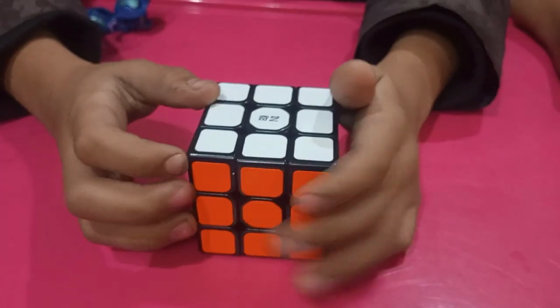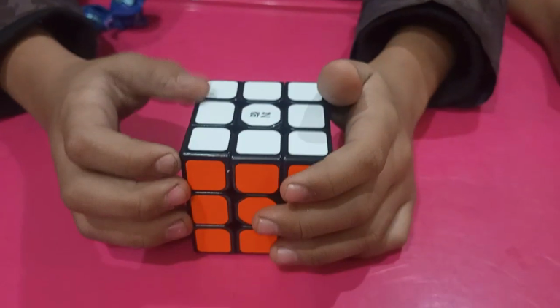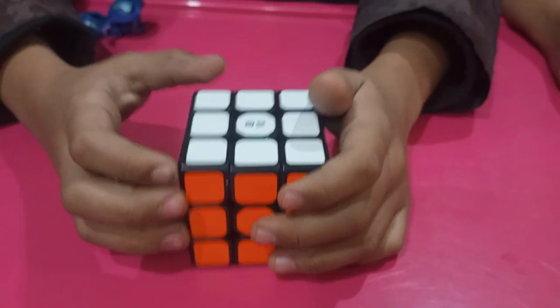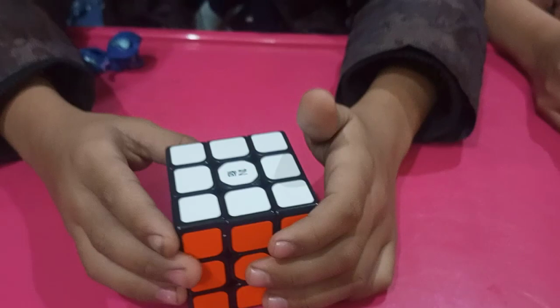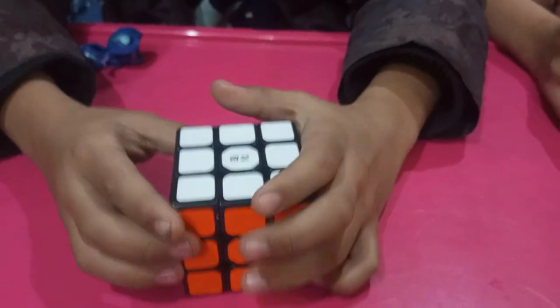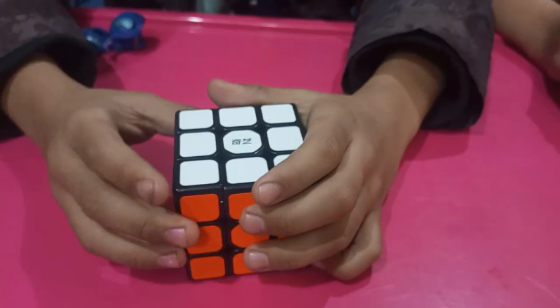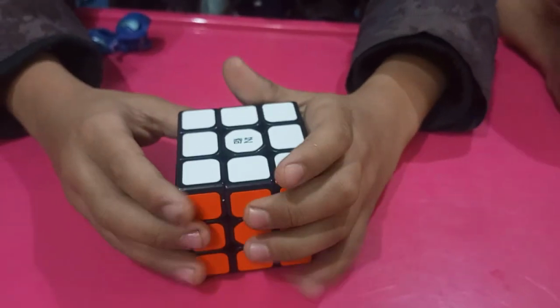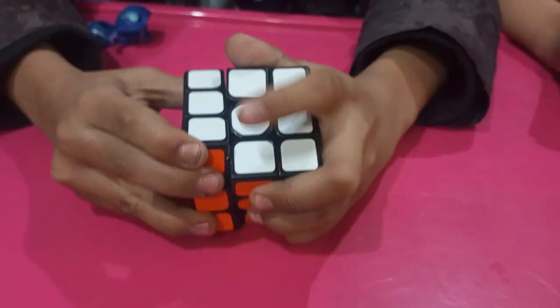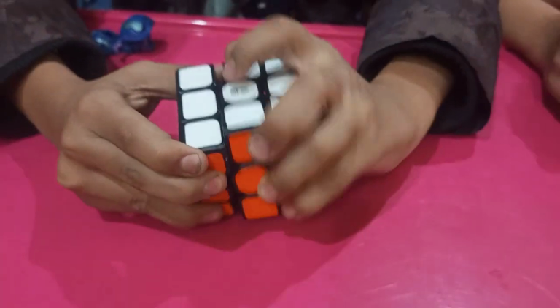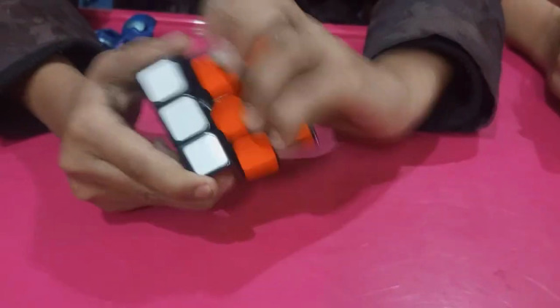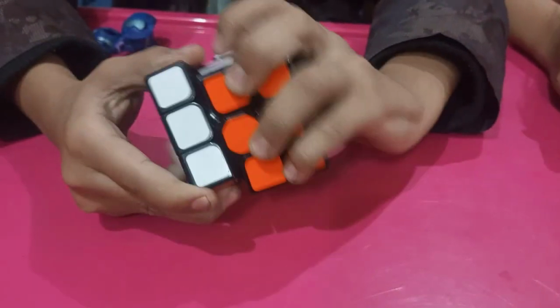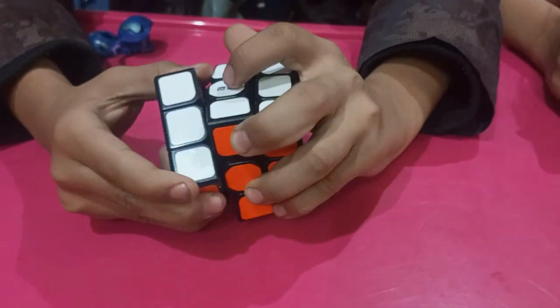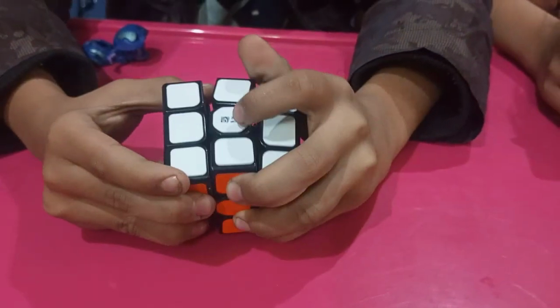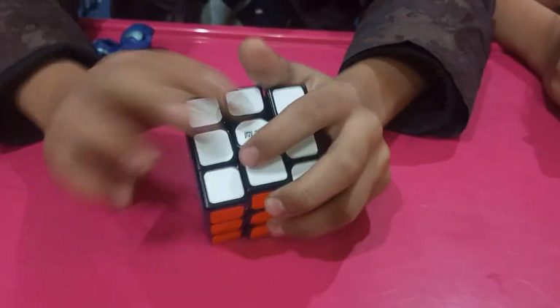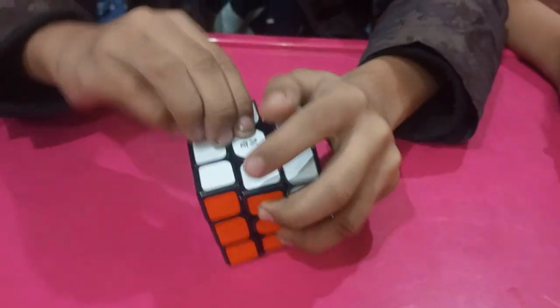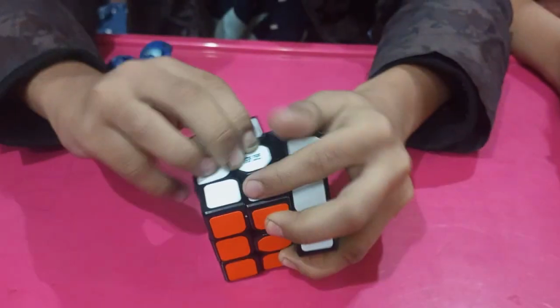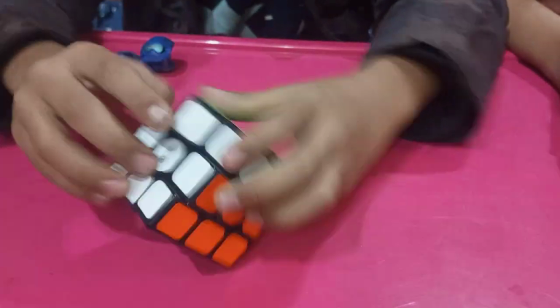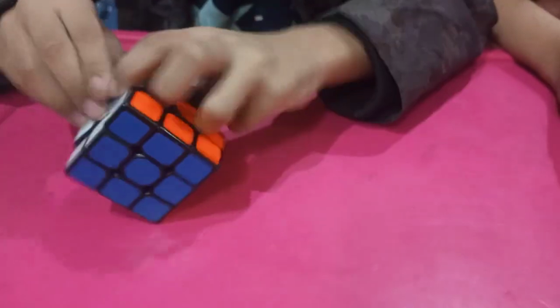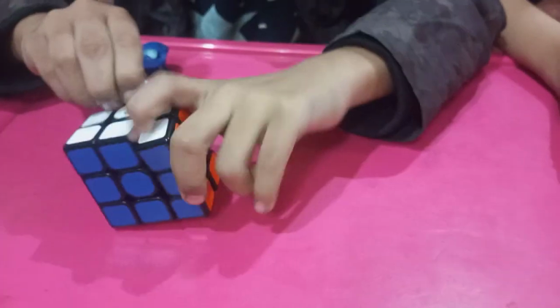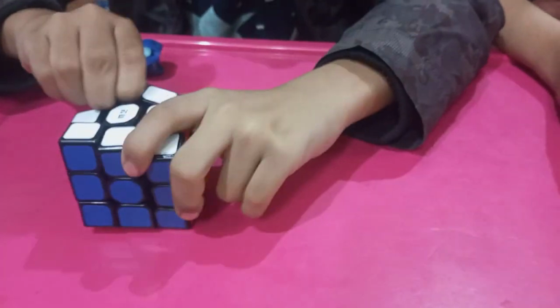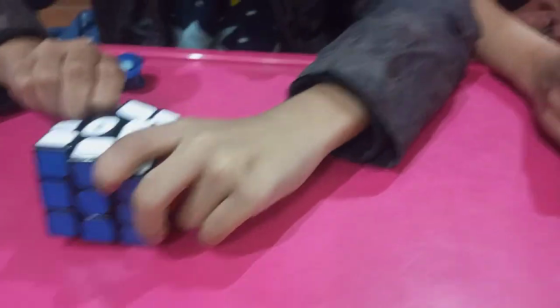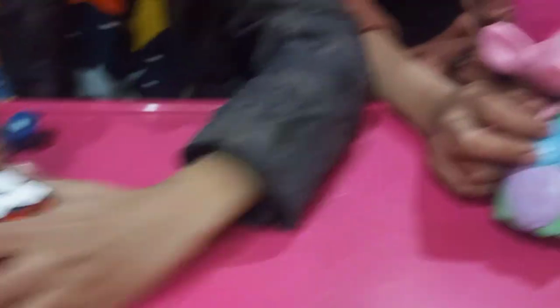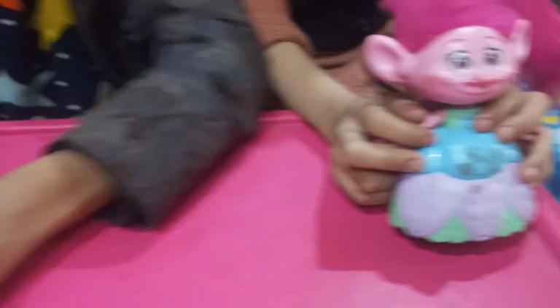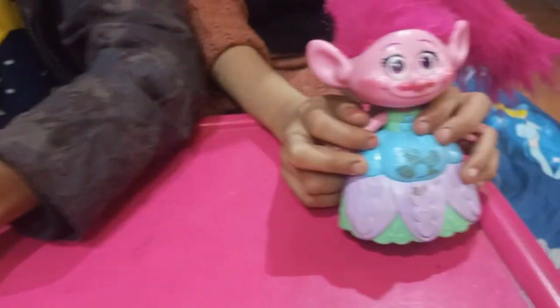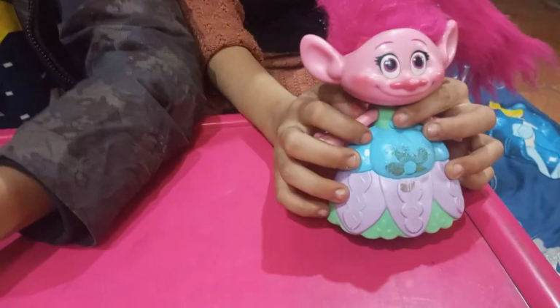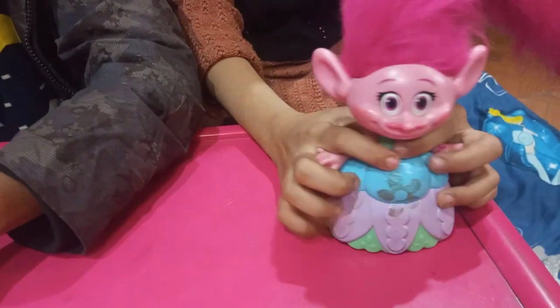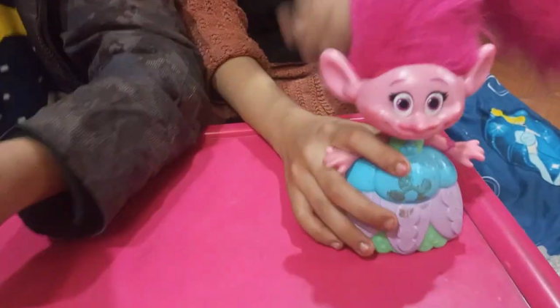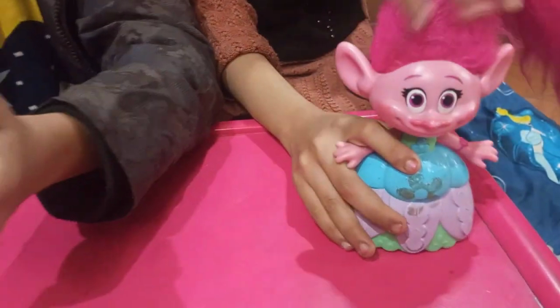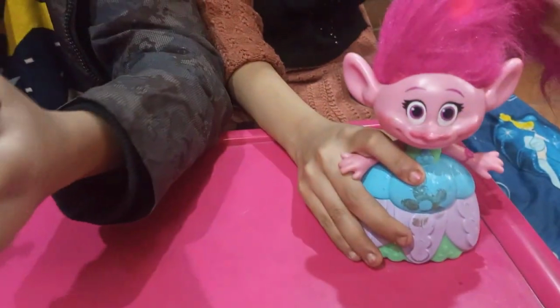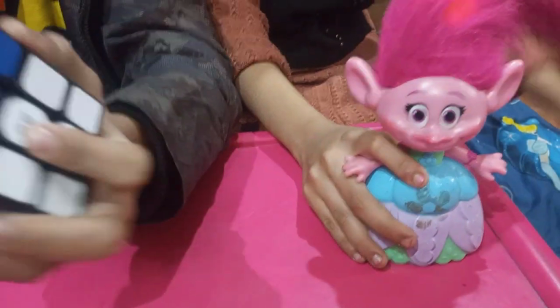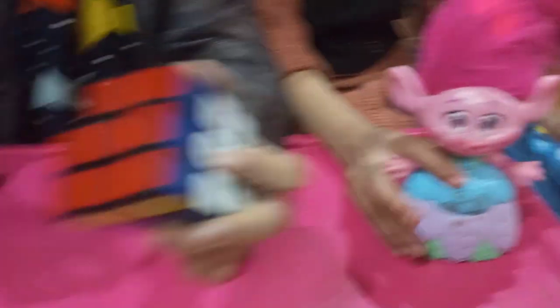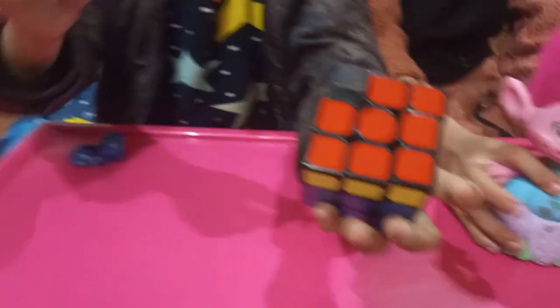Now I will pull it. How do we do it again? What do we do? What do we do here? It came out. It came out.